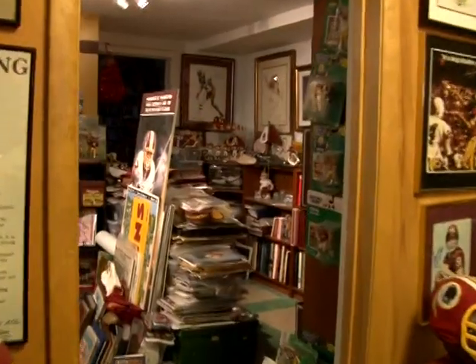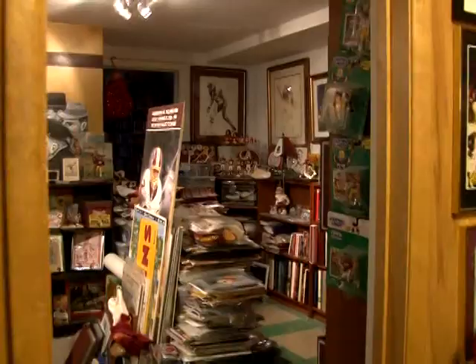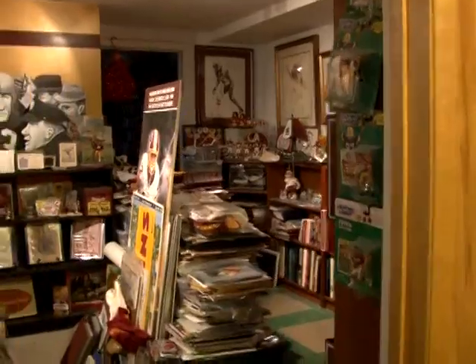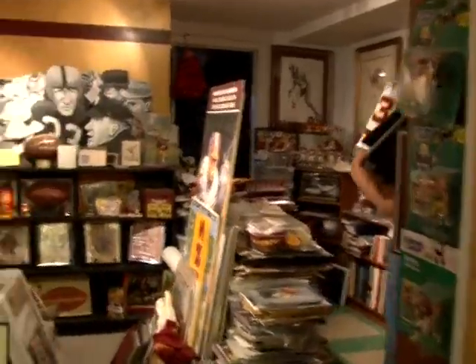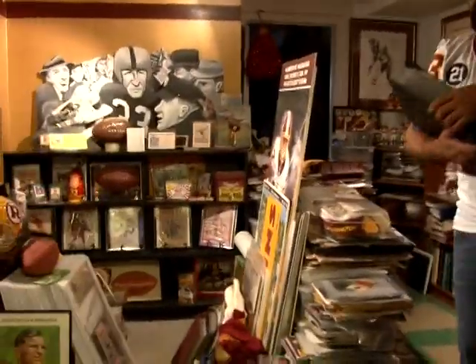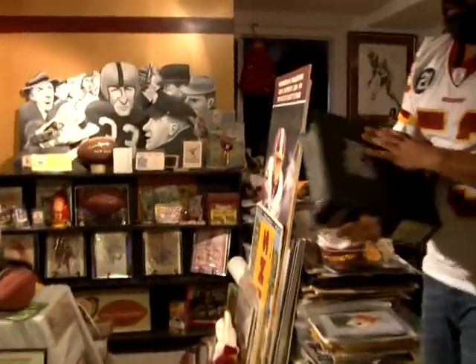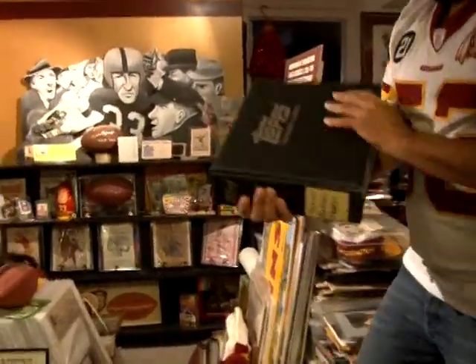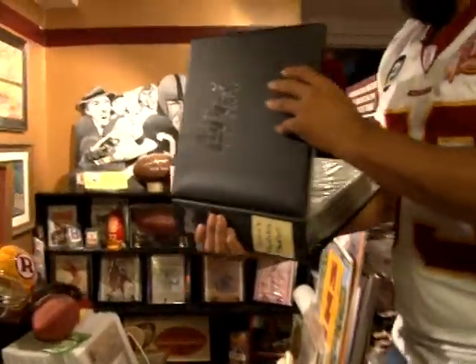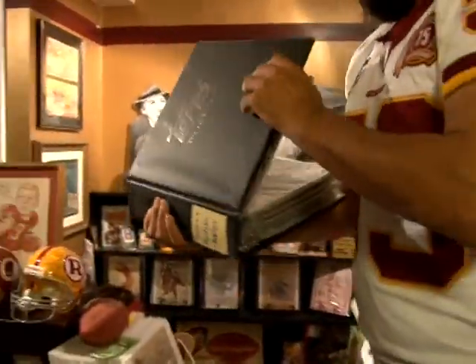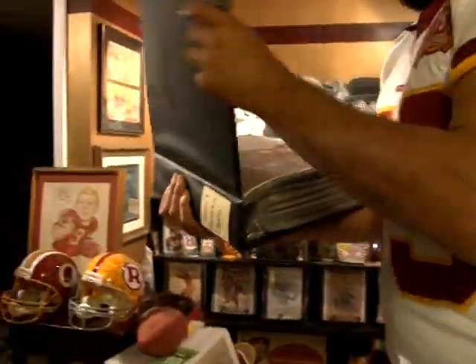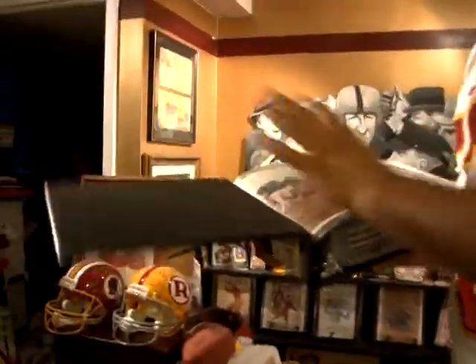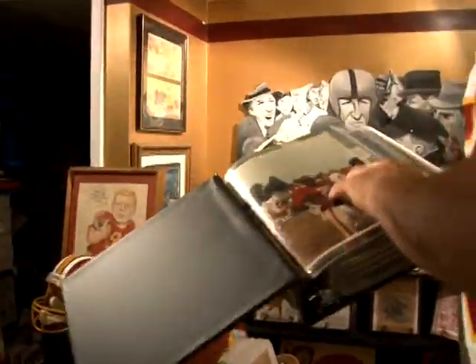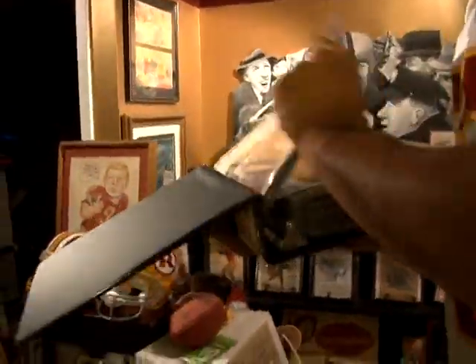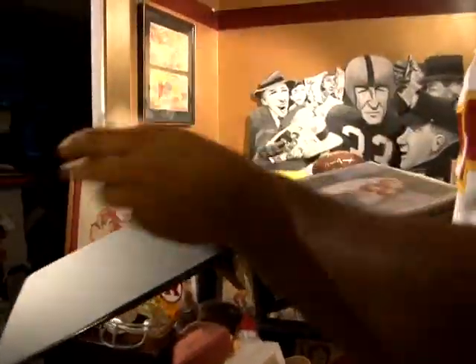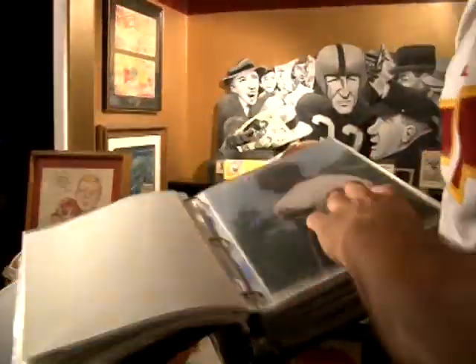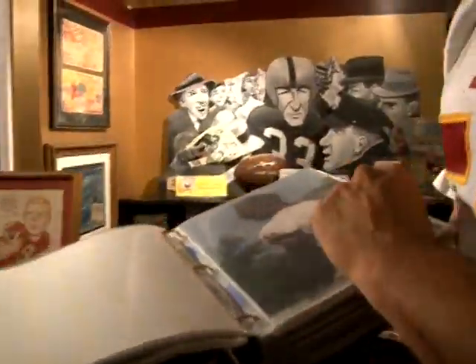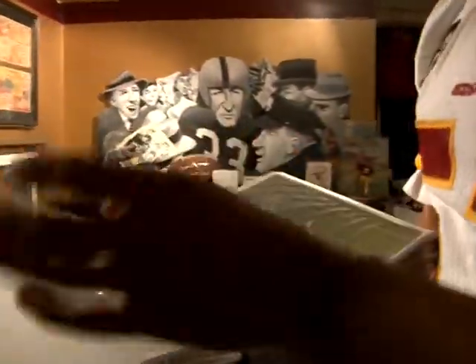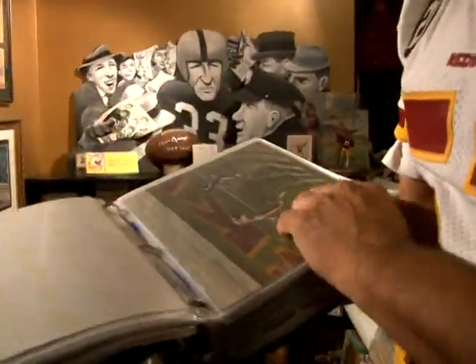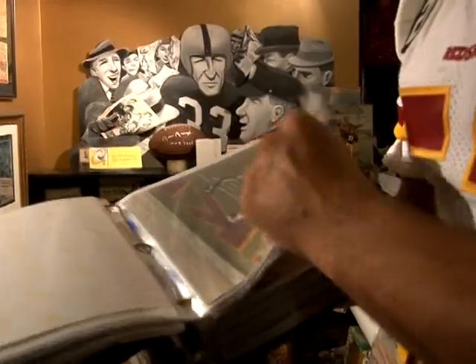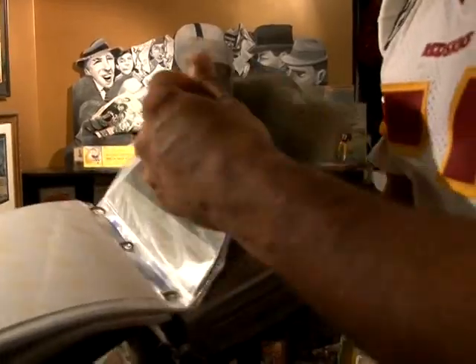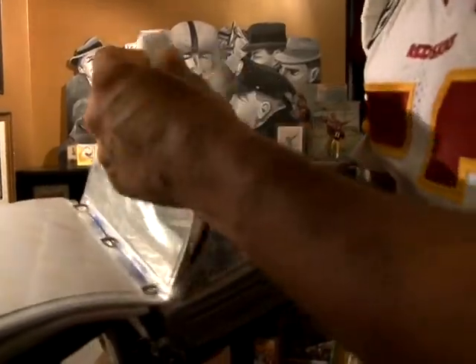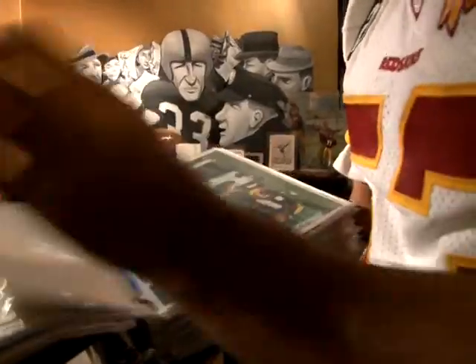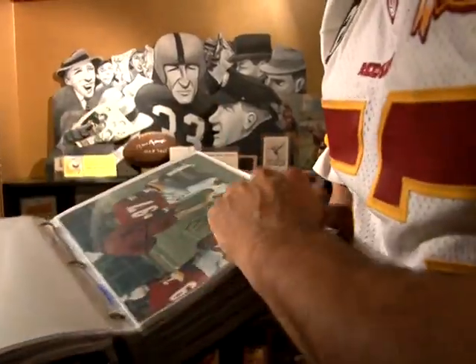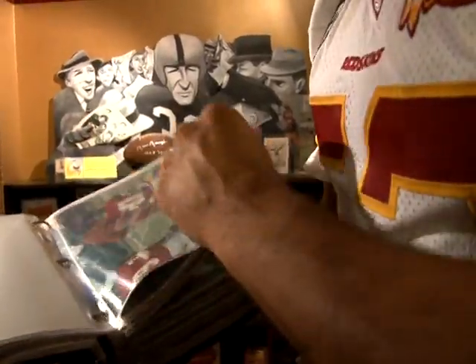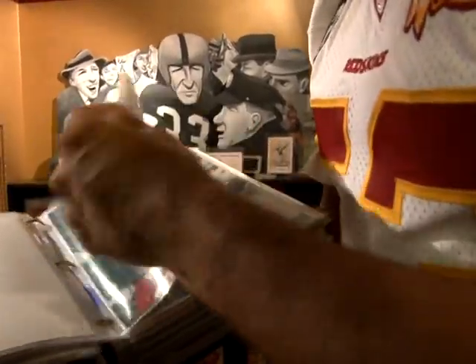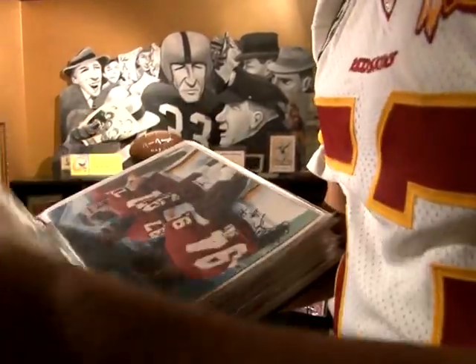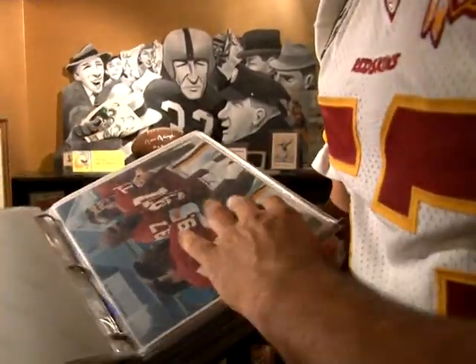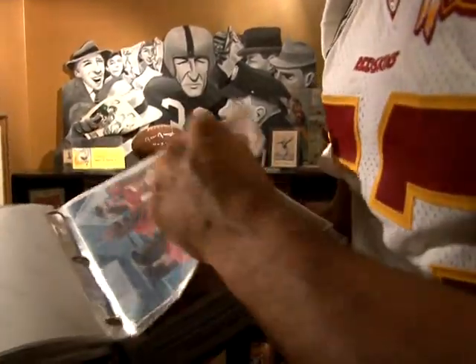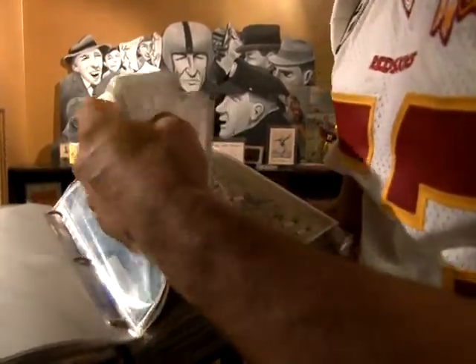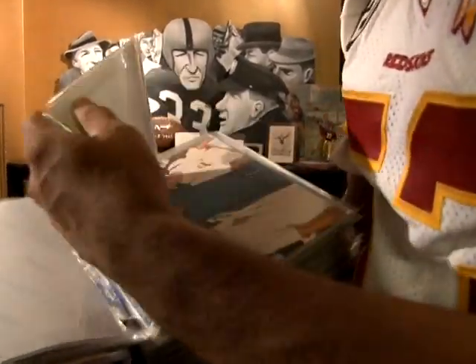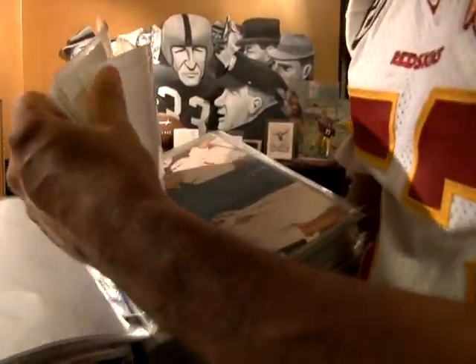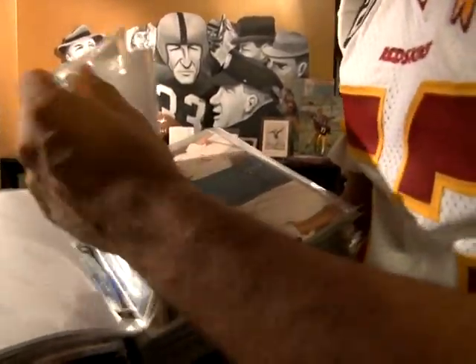I literally have thousands of photographs and hundreds of posters. These are all pictures that I took, or either that or I'm in them.